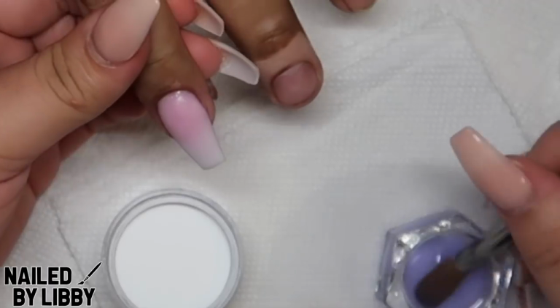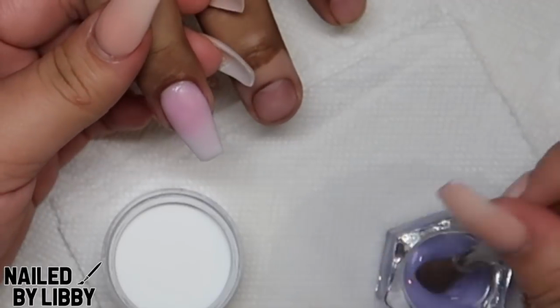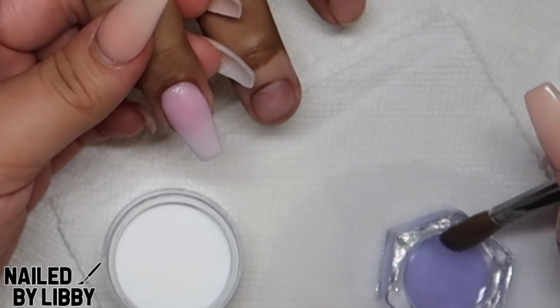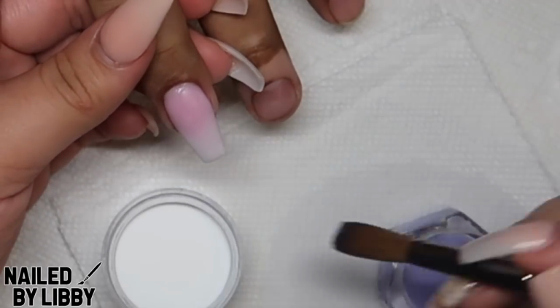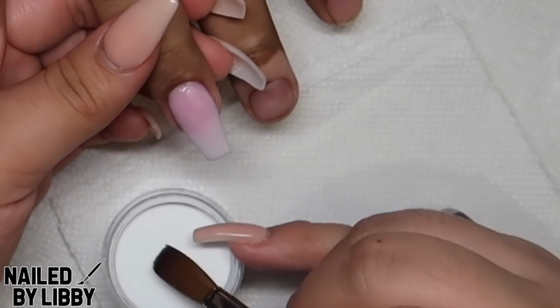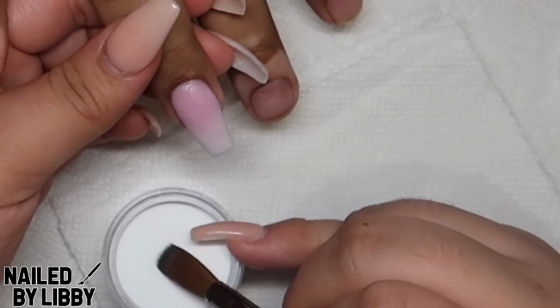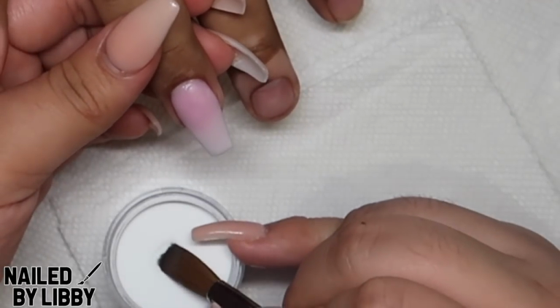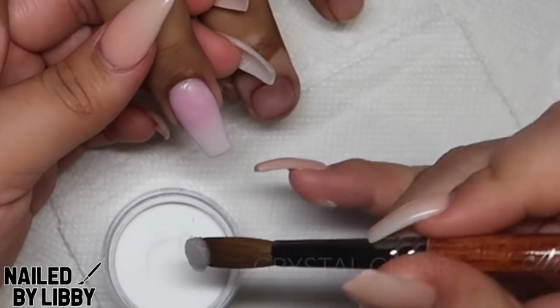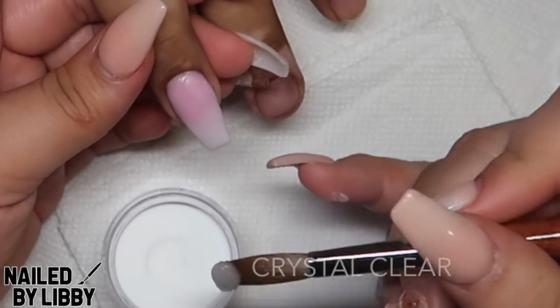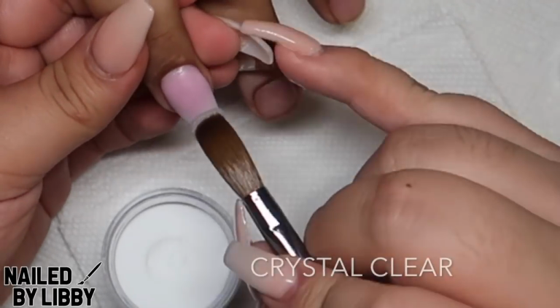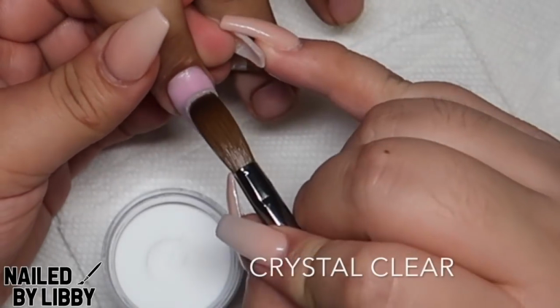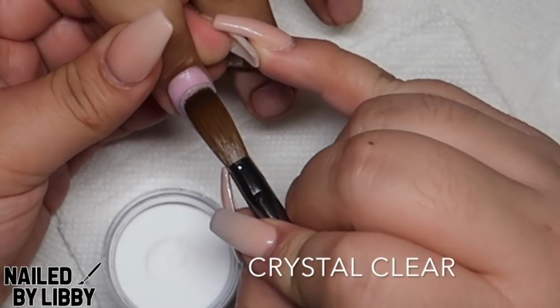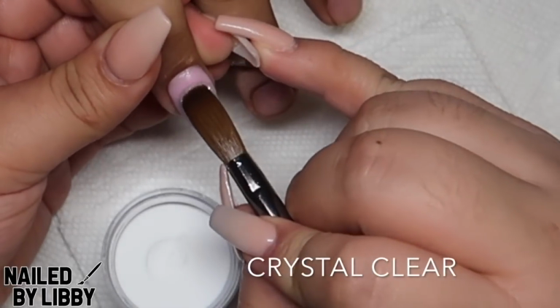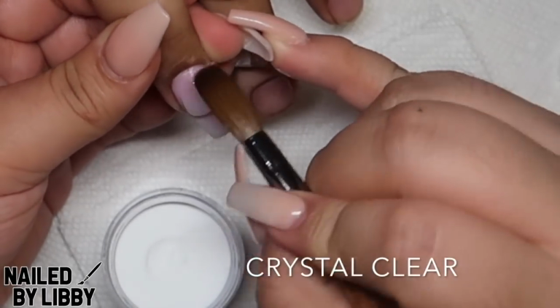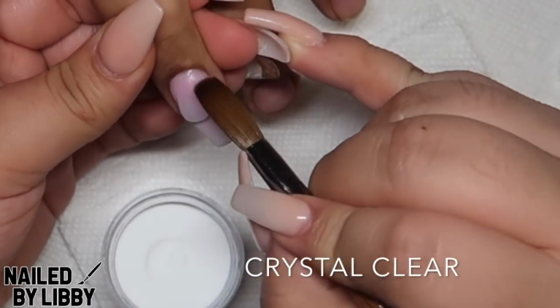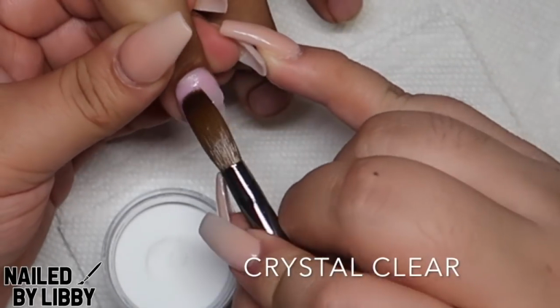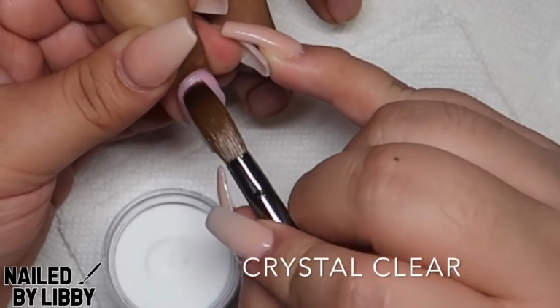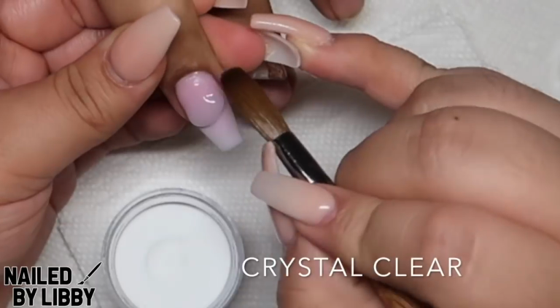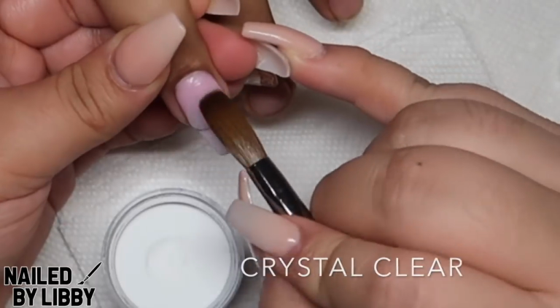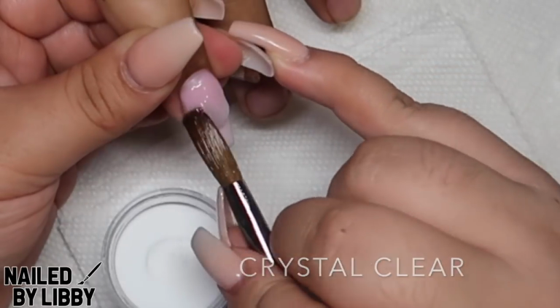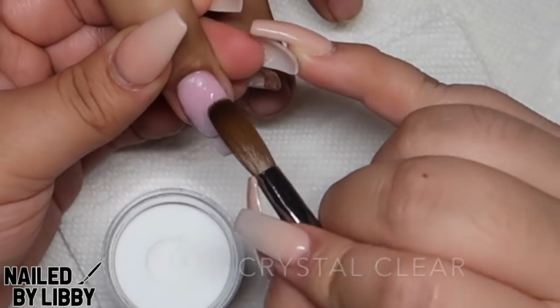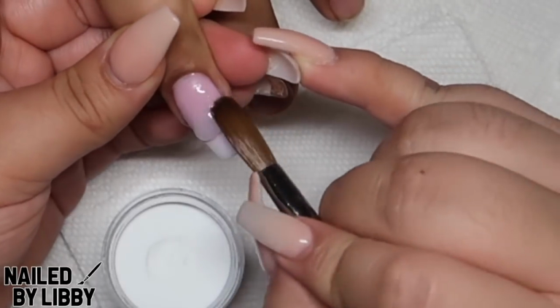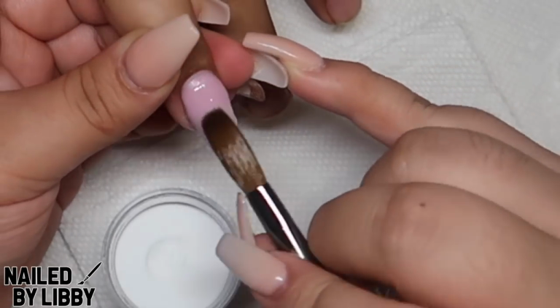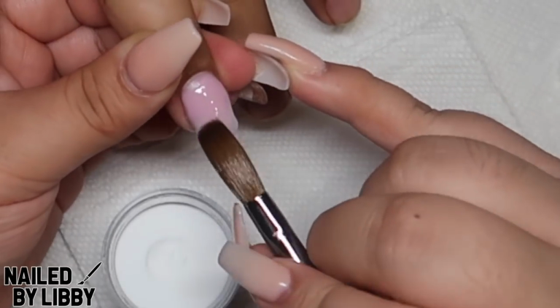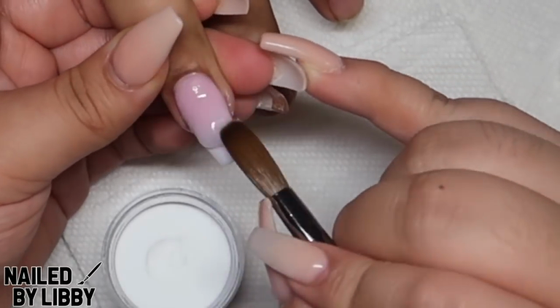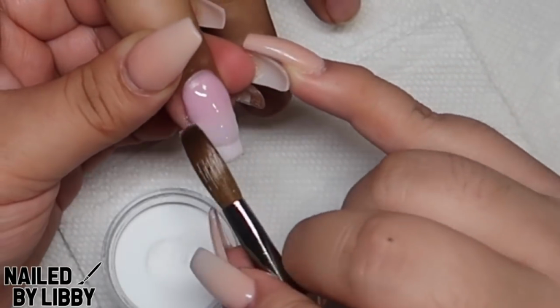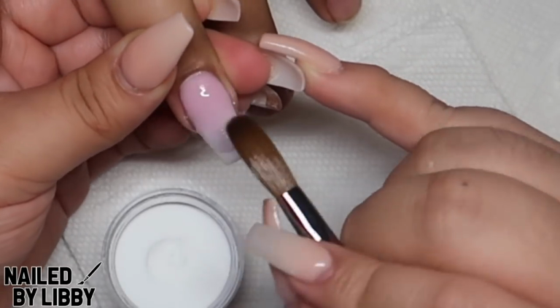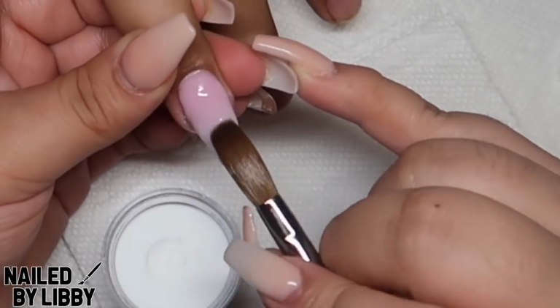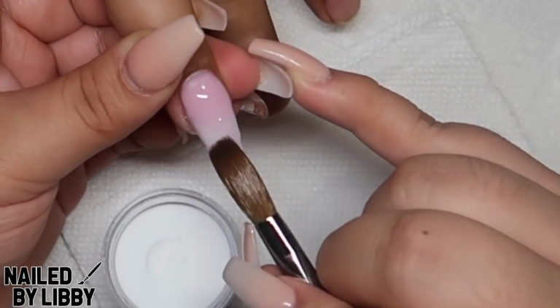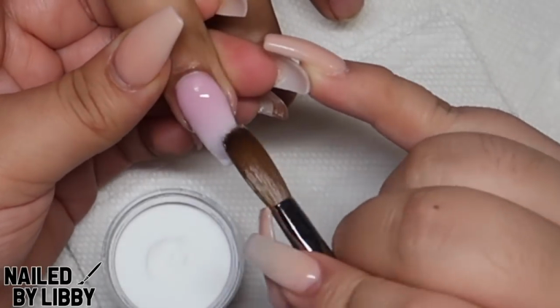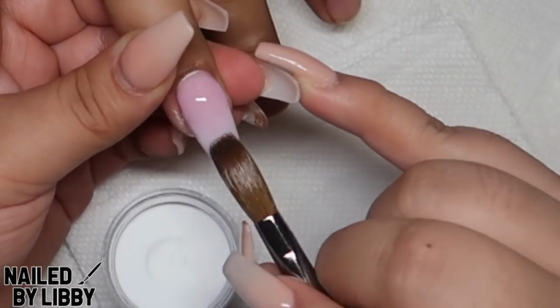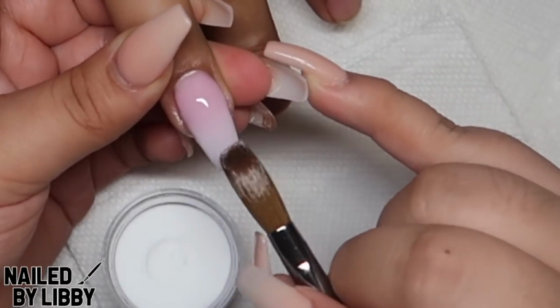Once we have completed the ombre, I am going in with crystal clear and encapsulating the ombre to seal the design before I file.